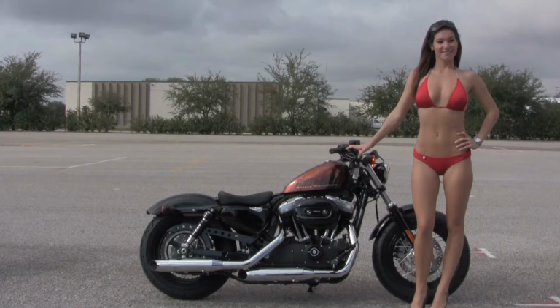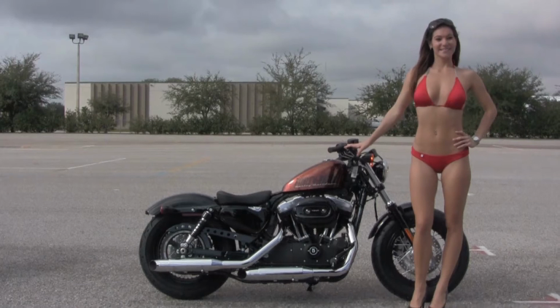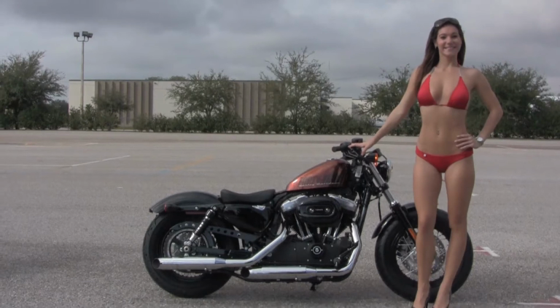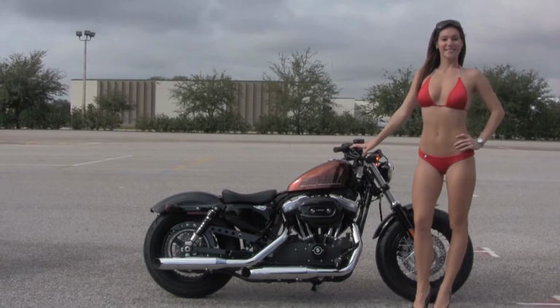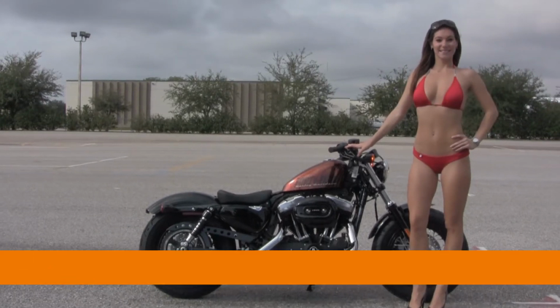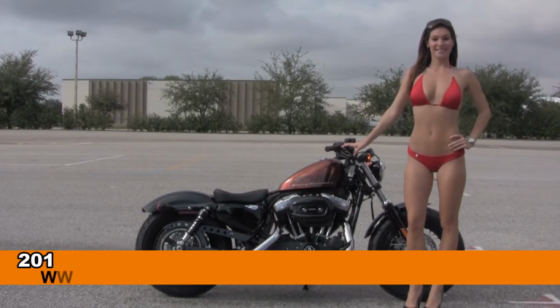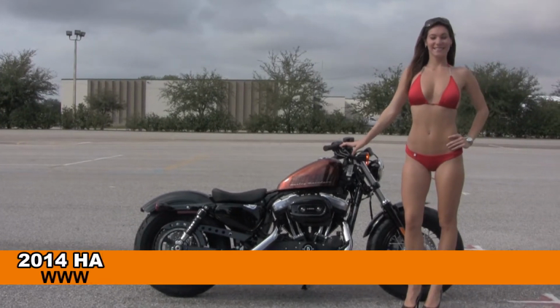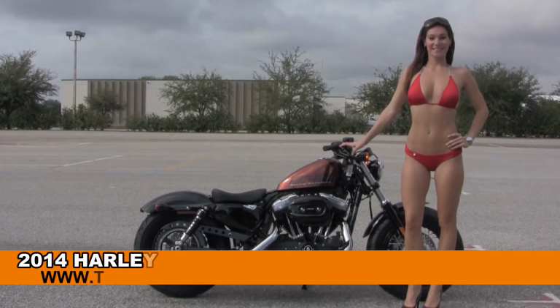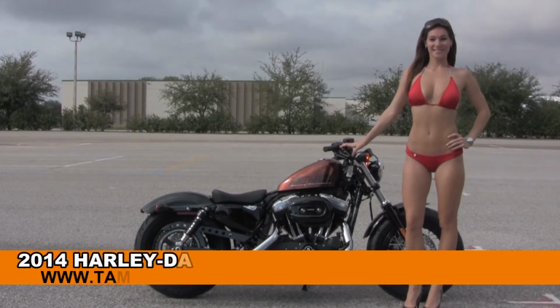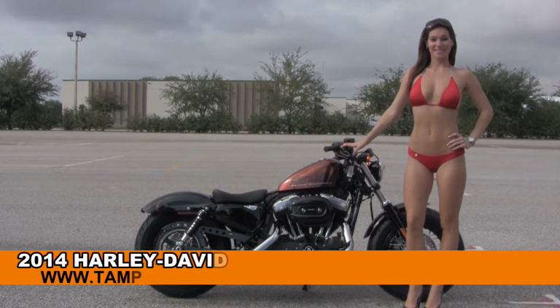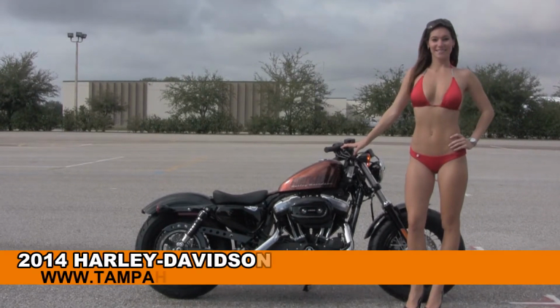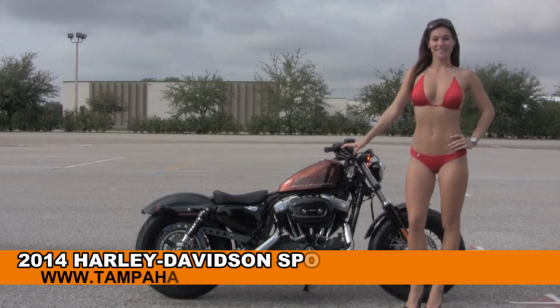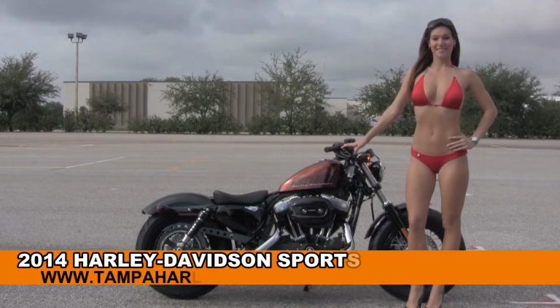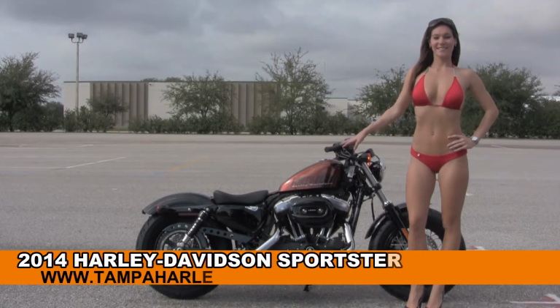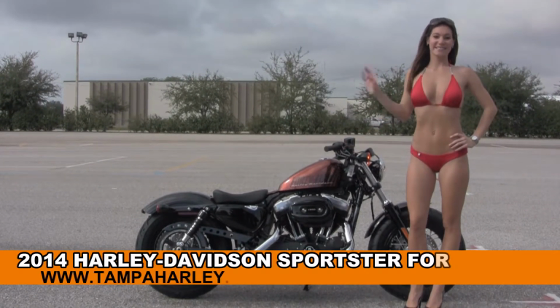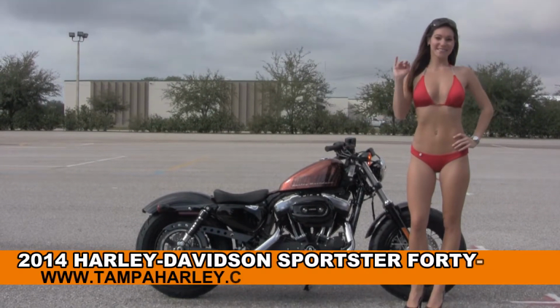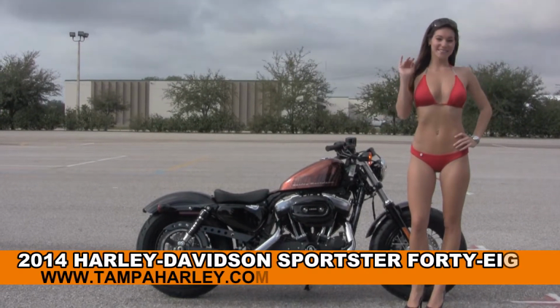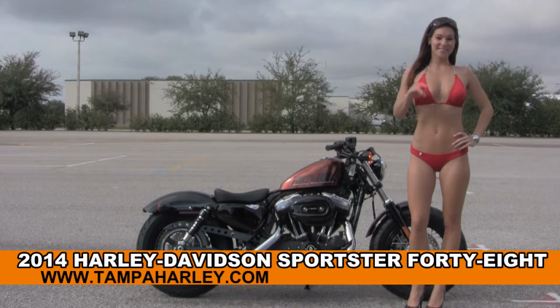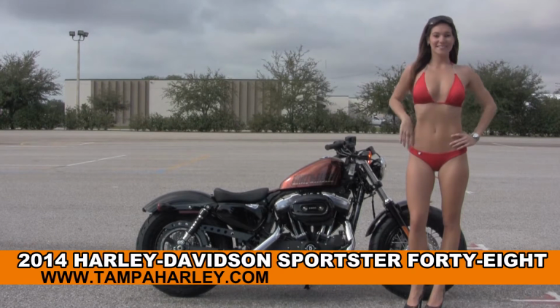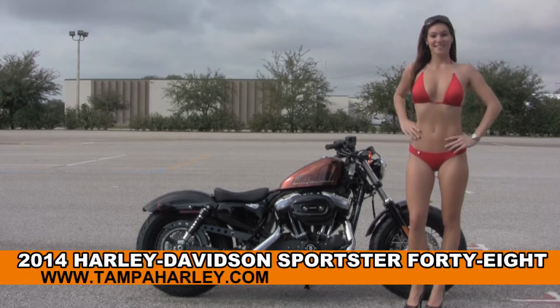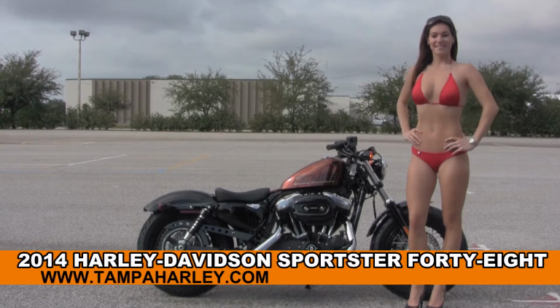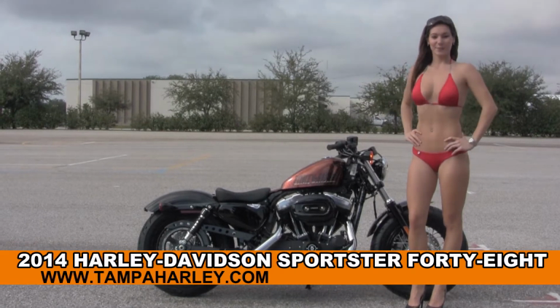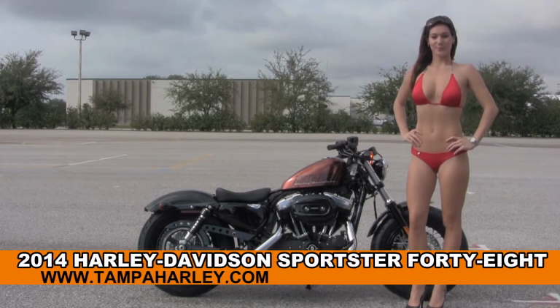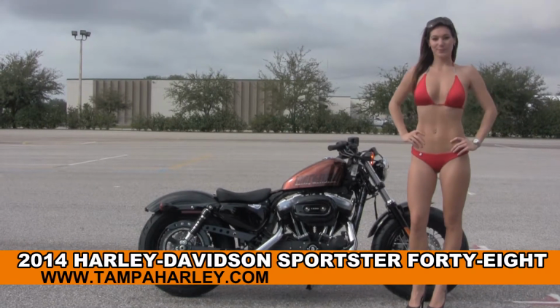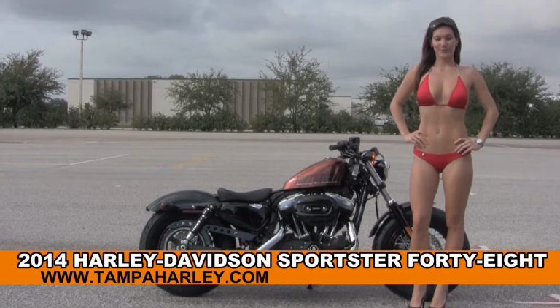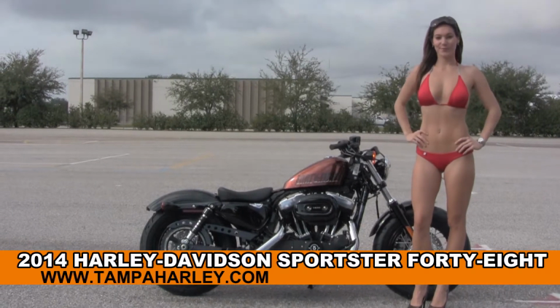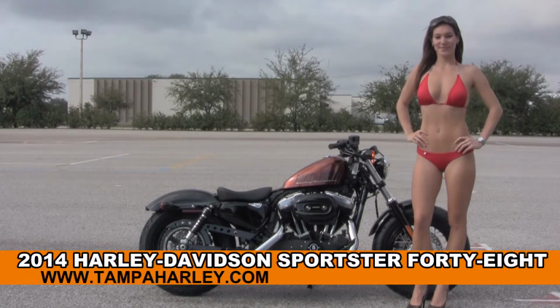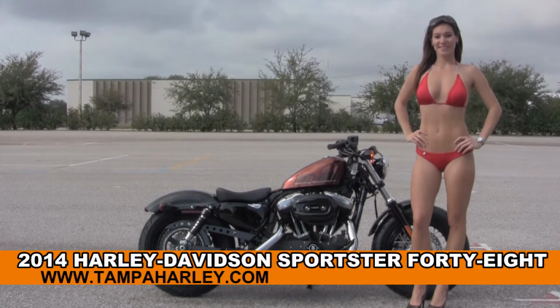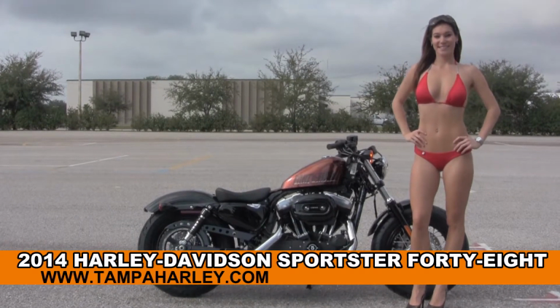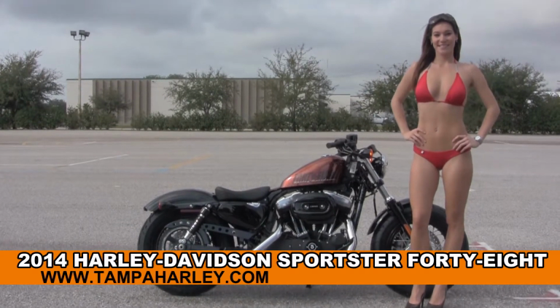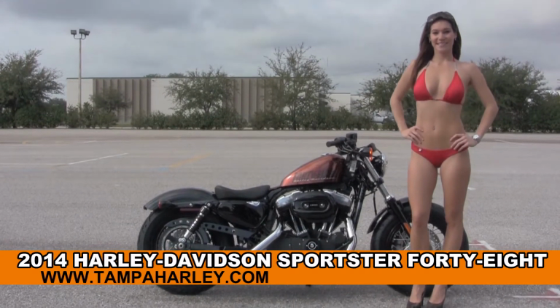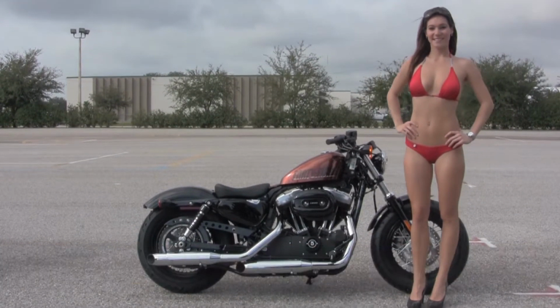Welcome everyone to the world famous Harley Davidson of Brandon. Today for your June pleasure we have Brie, and she's showcasing the slick brand new 2014 Forty-Eight model Sportster.